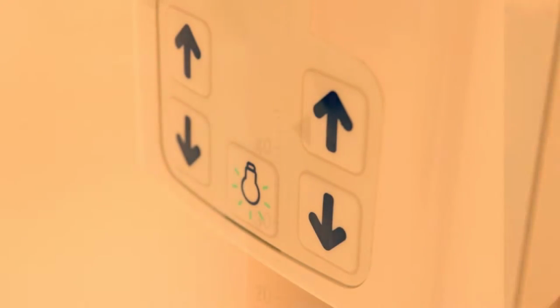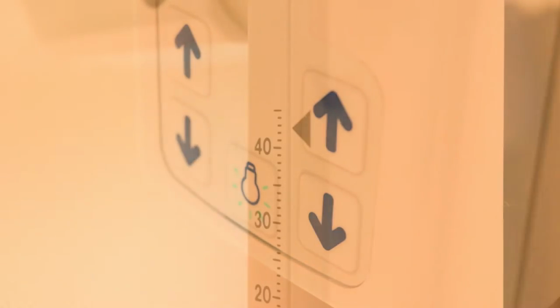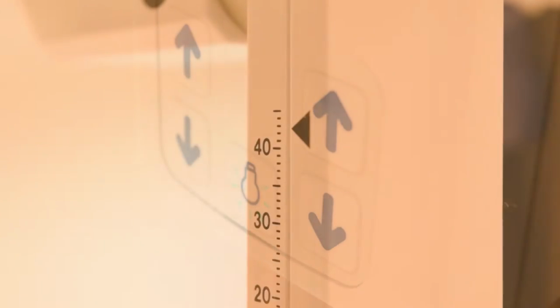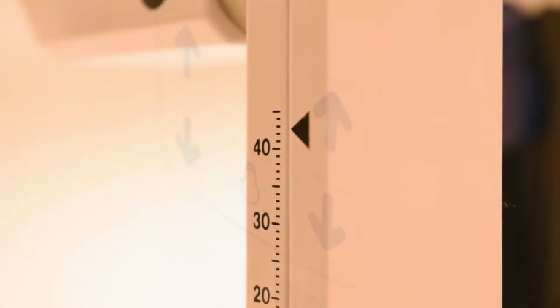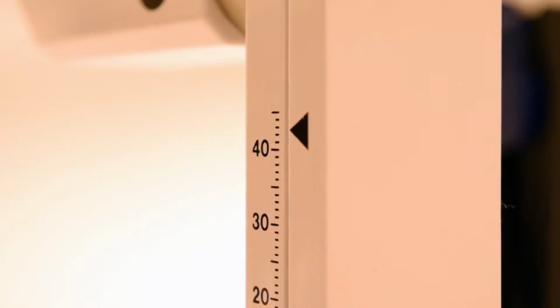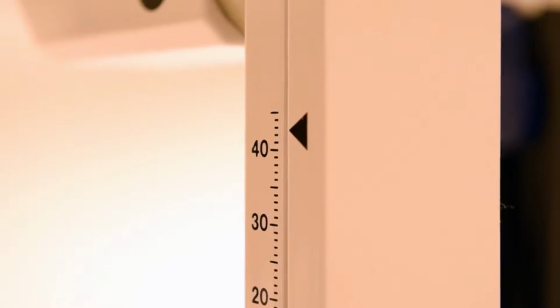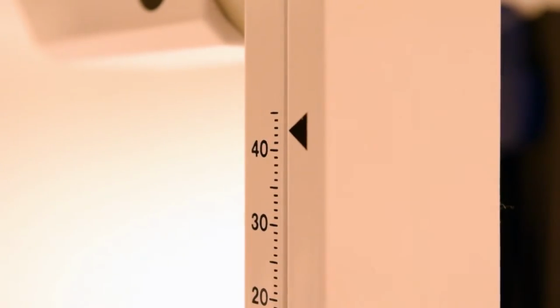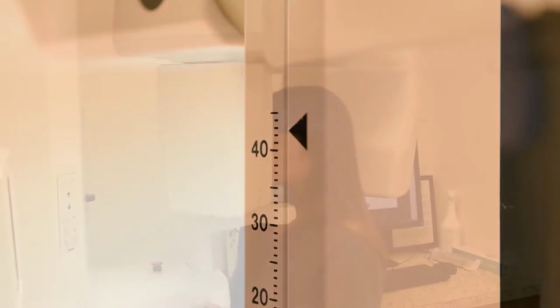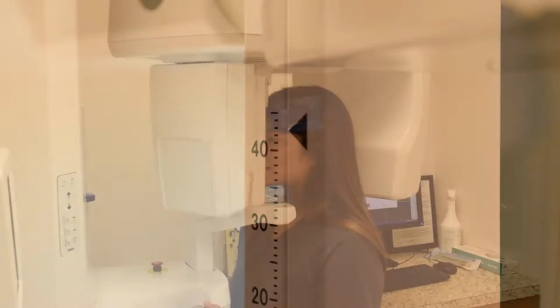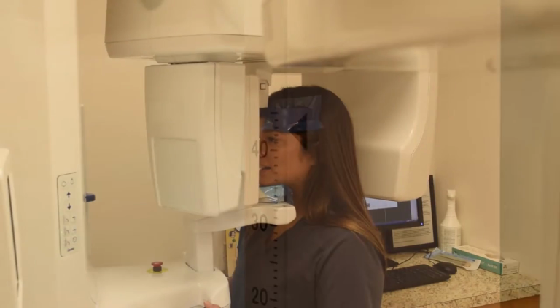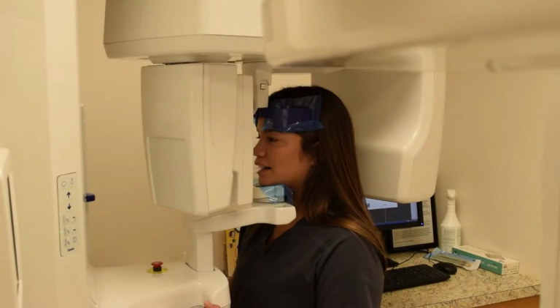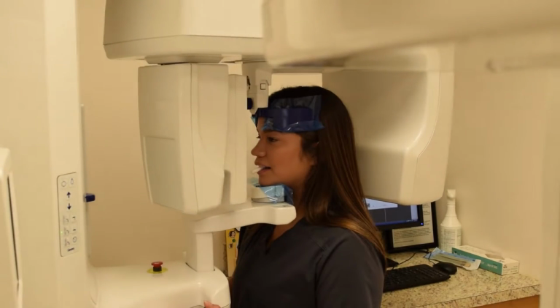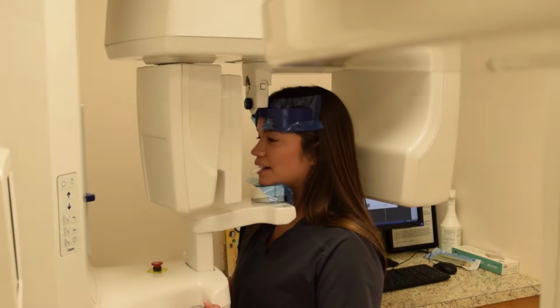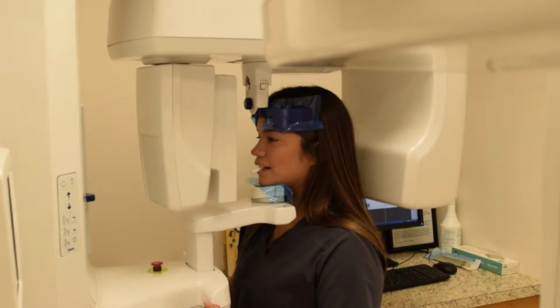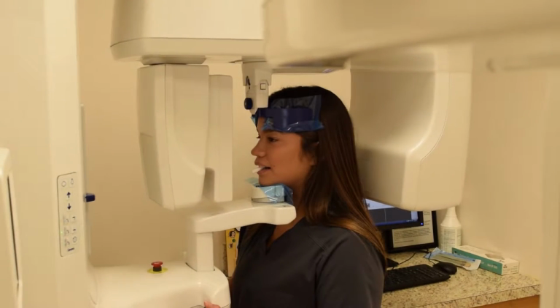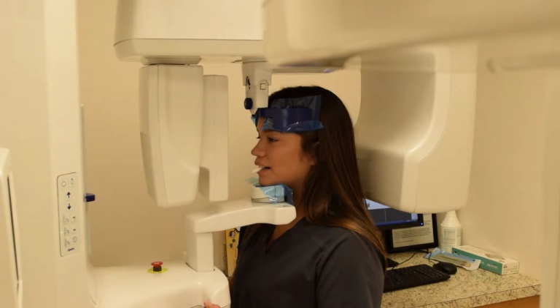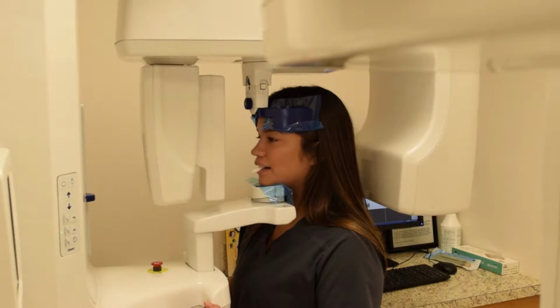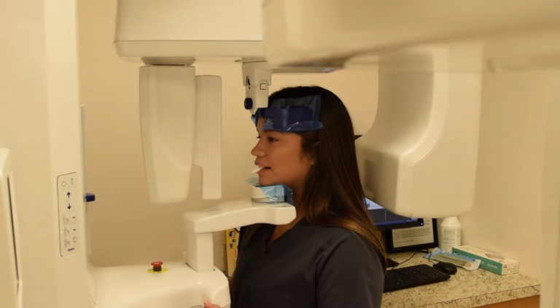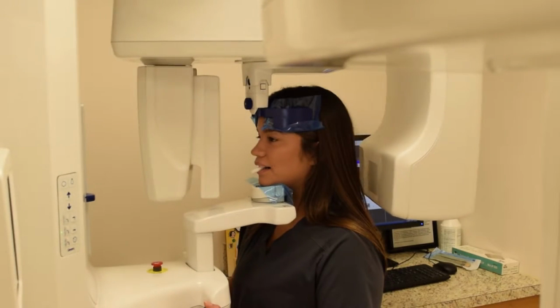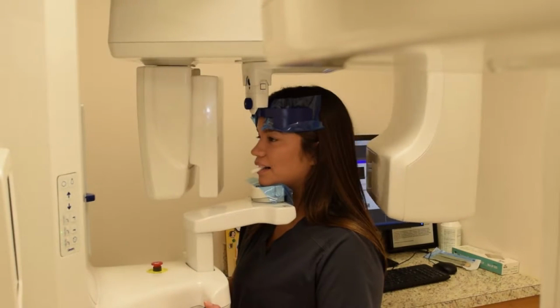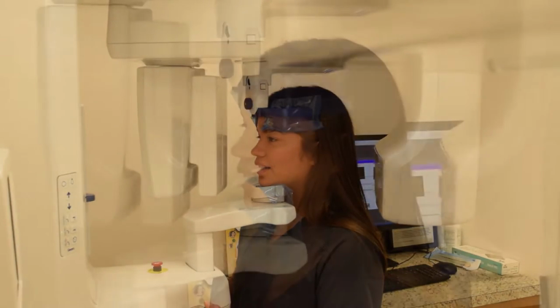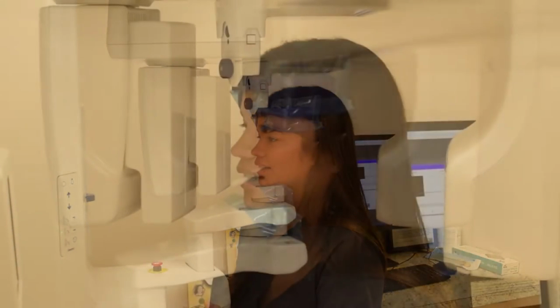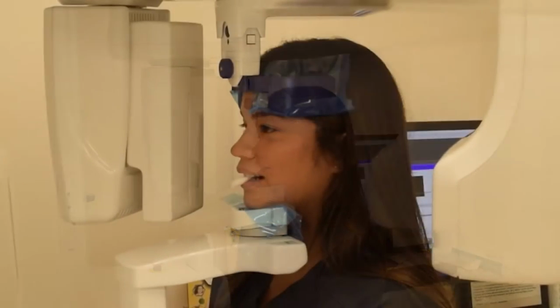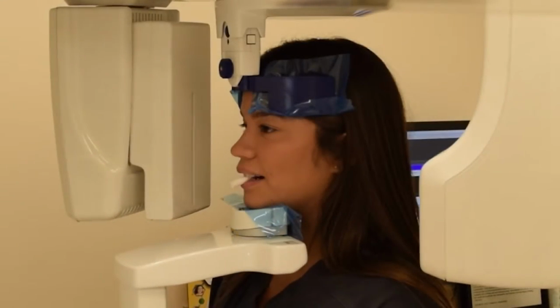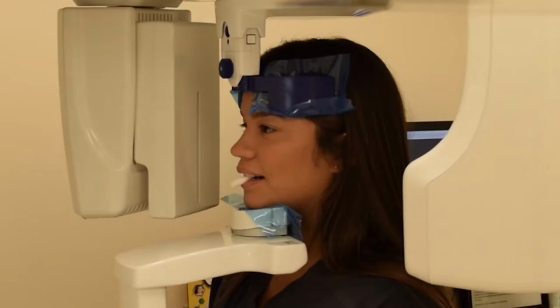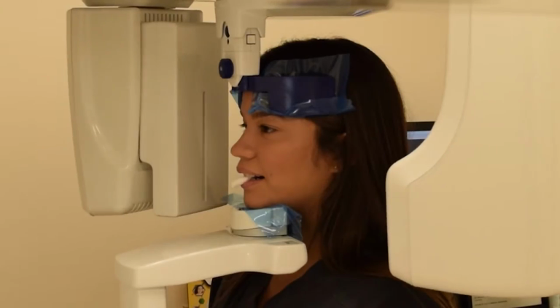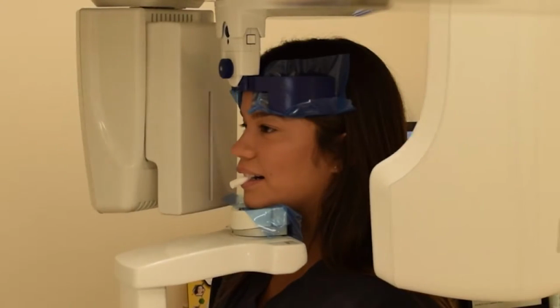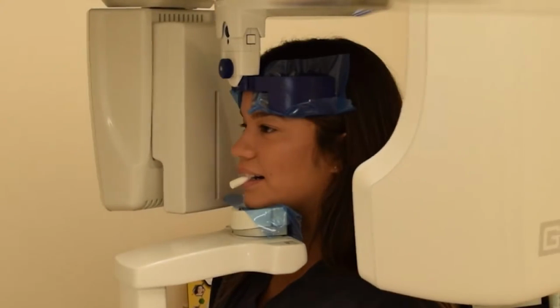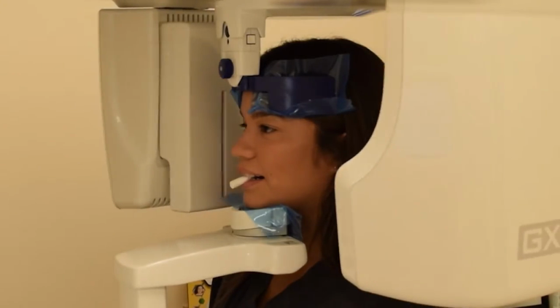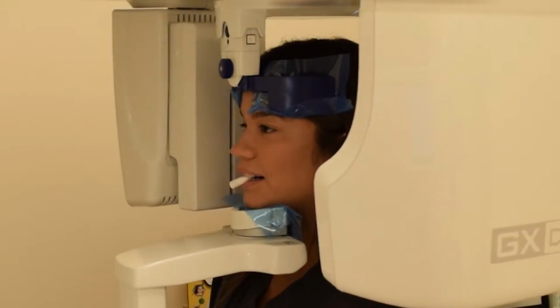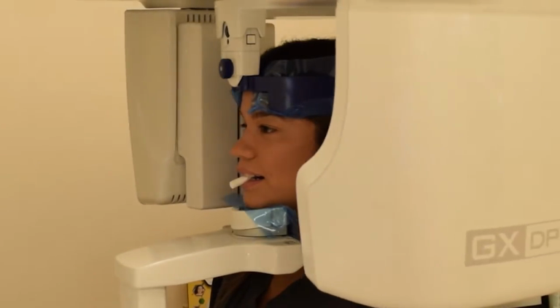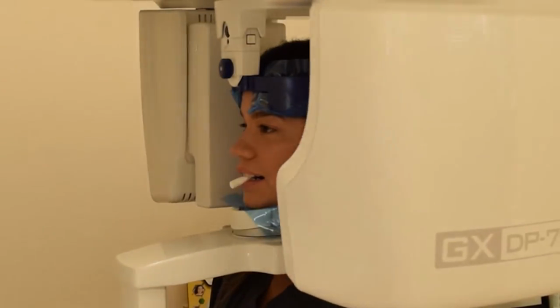When you walk into Union Dental, you can expect an expert level of care. Part of that care is made possible by the GXDP-700 by Gendex, a leader in dental imagery.